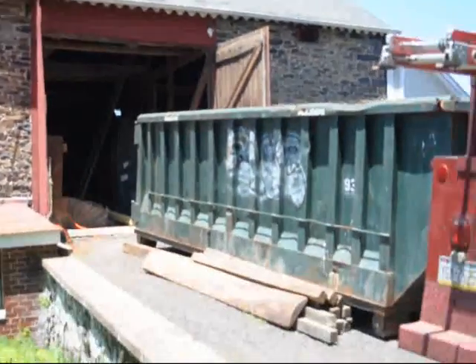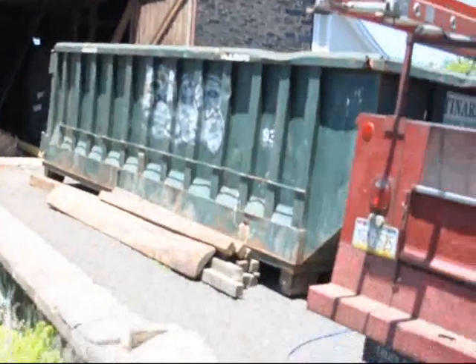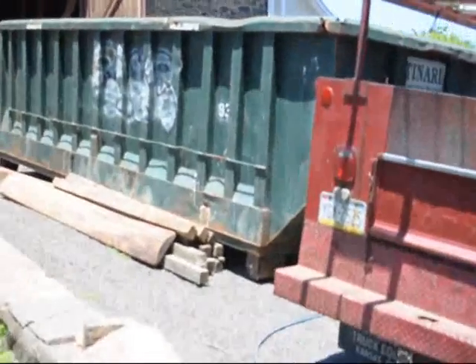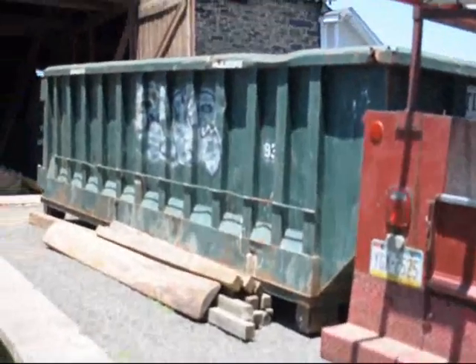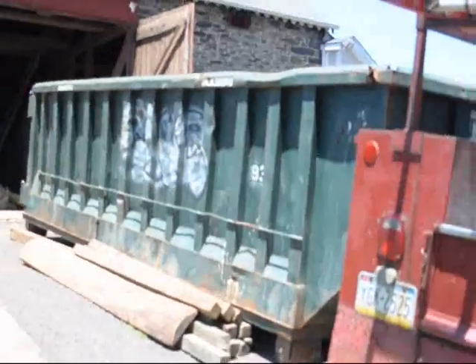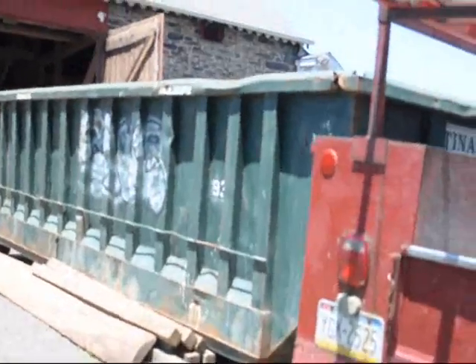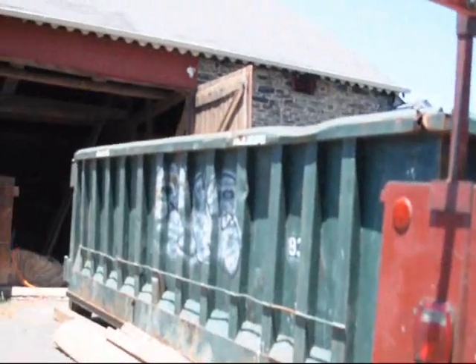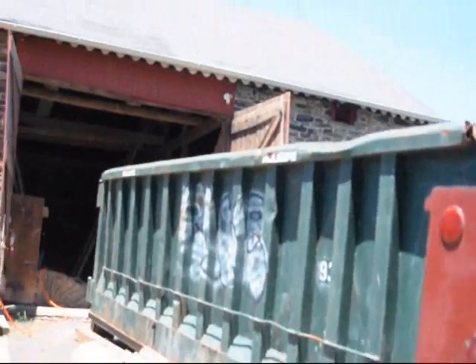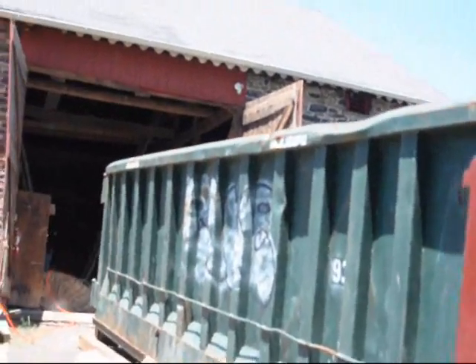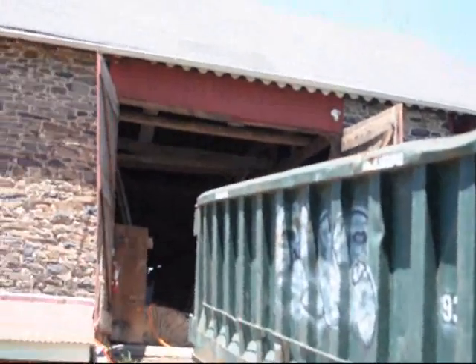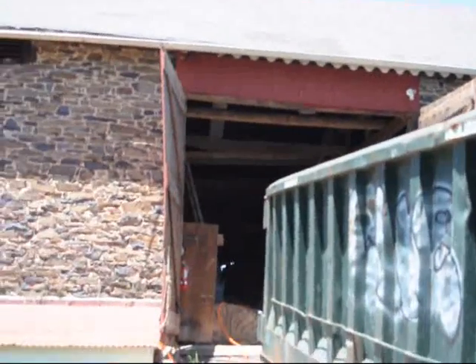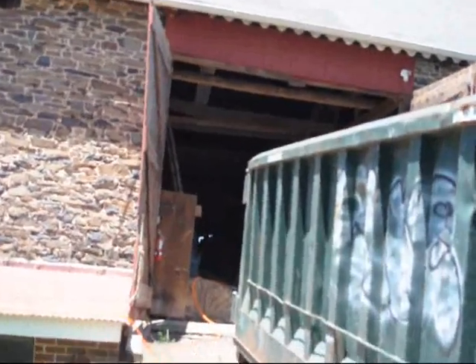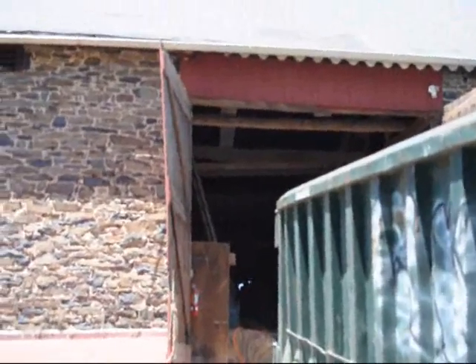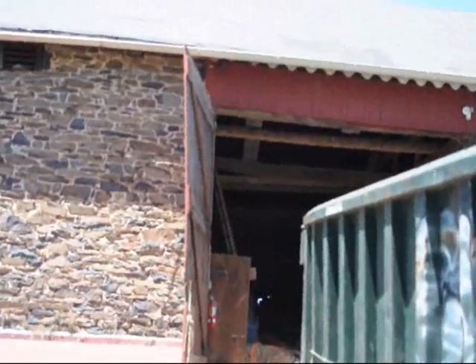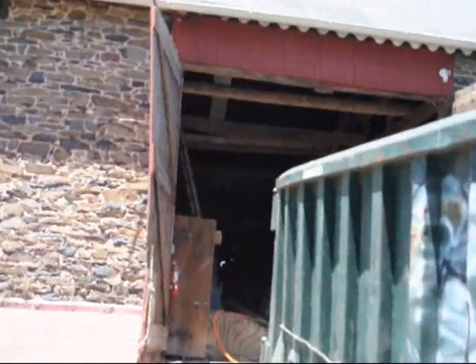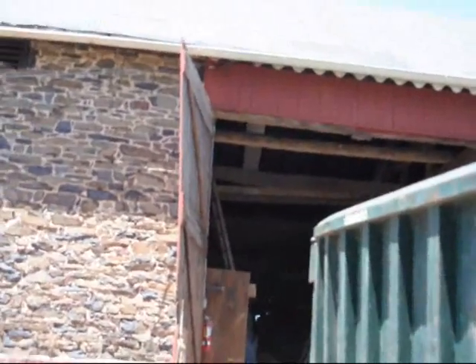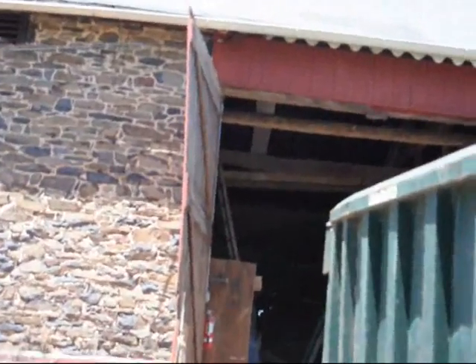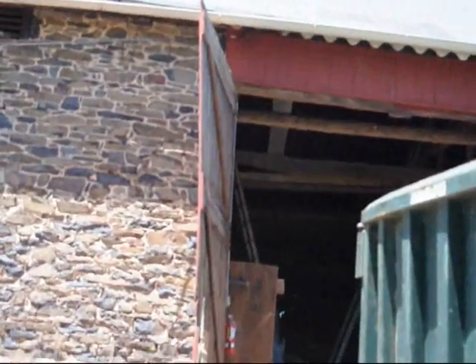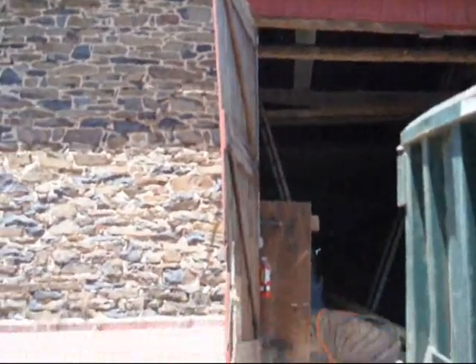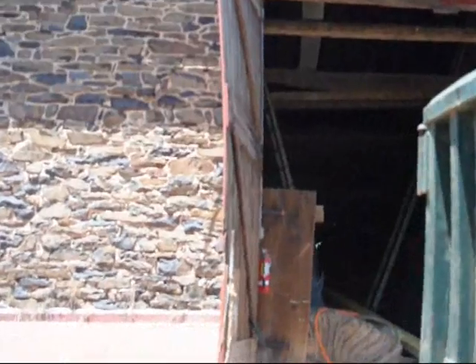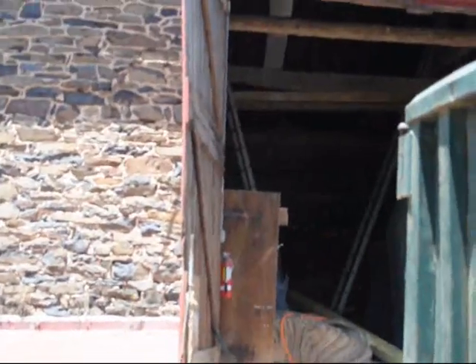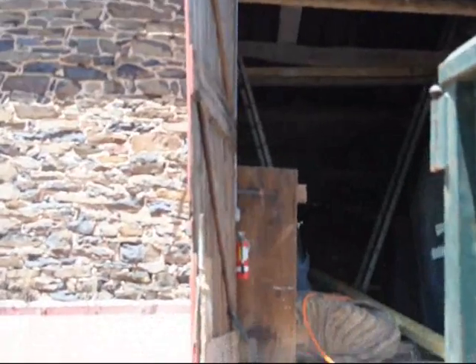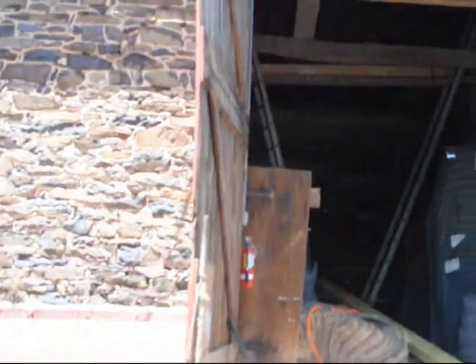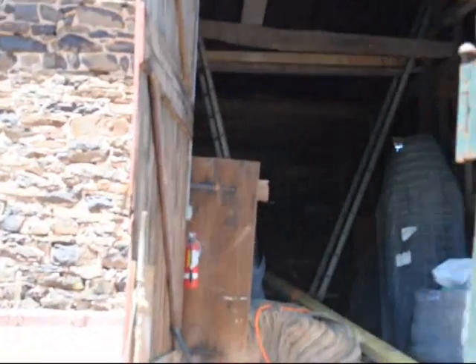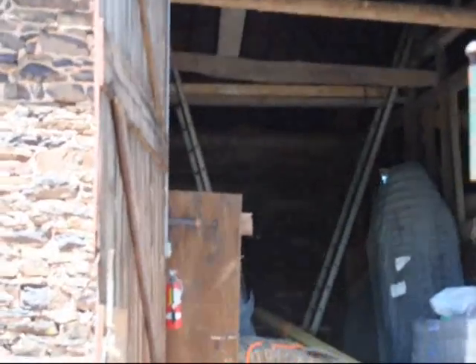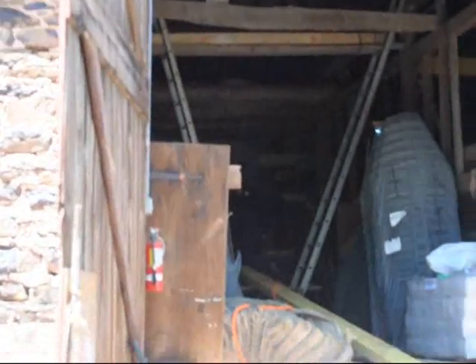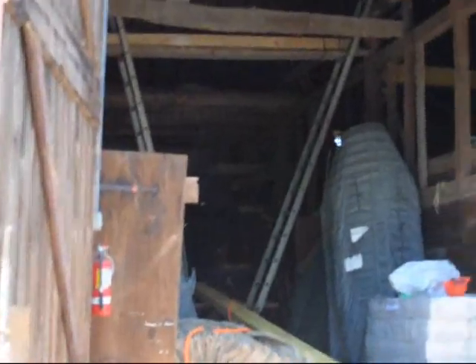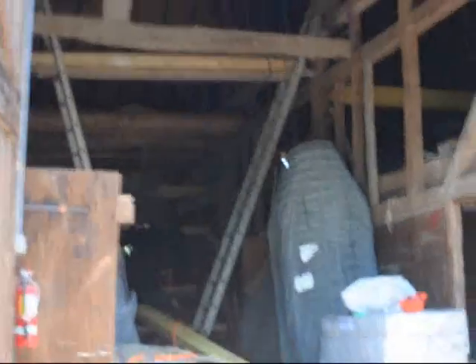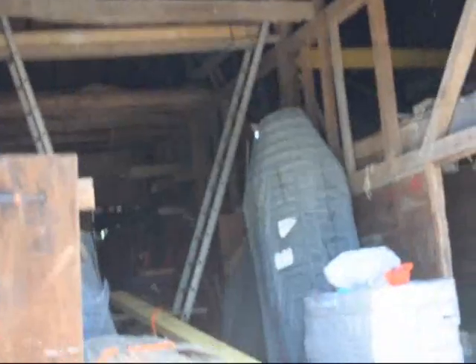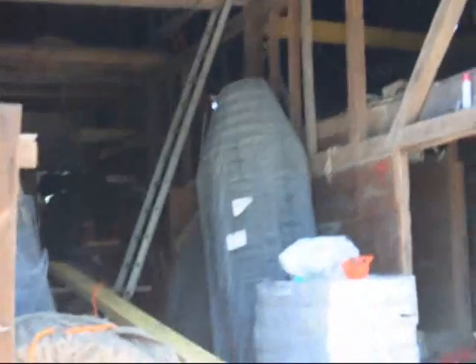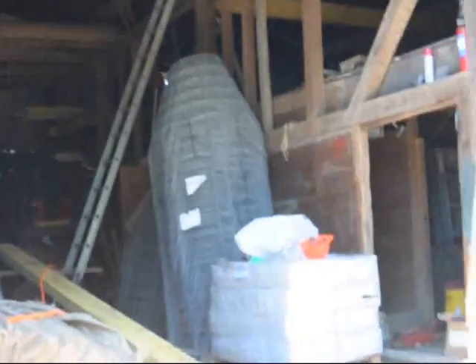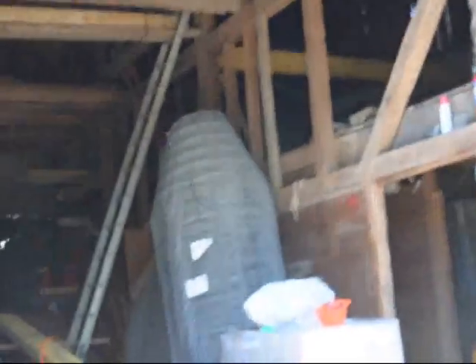I'm going to take you up in there and show you what we're doing. We're not trying to restore it, we're repairing it. The old barn has been in use for almost 200 and some years, and it's still in use today on our nursery.